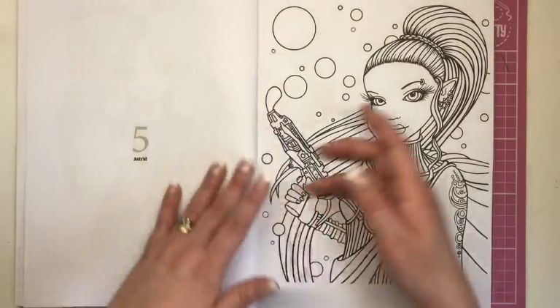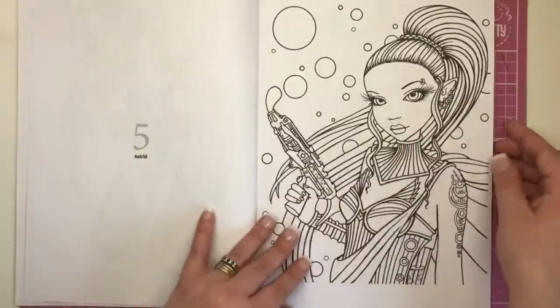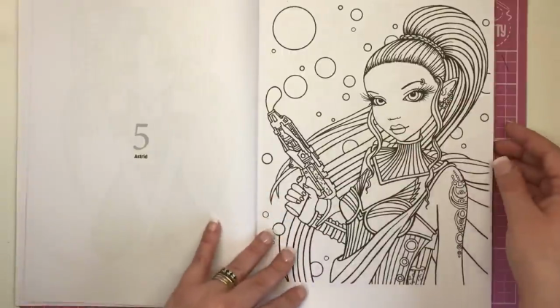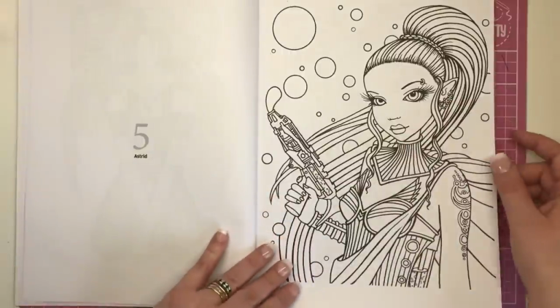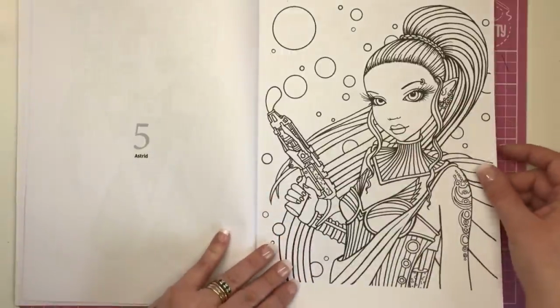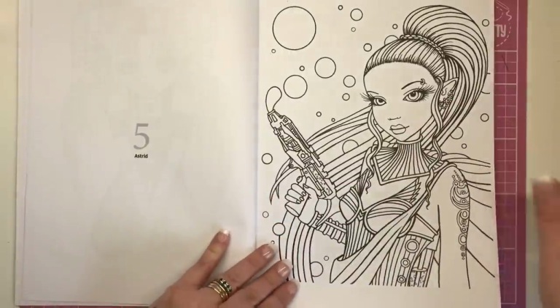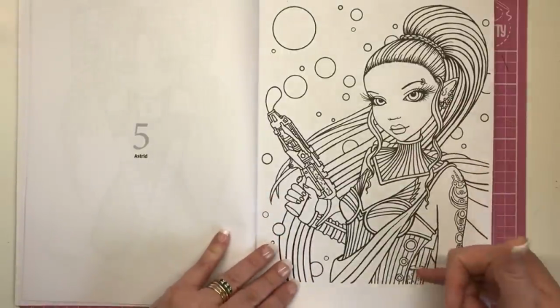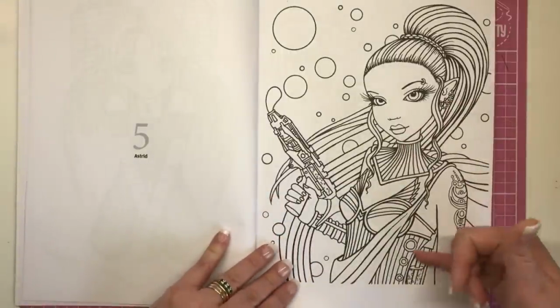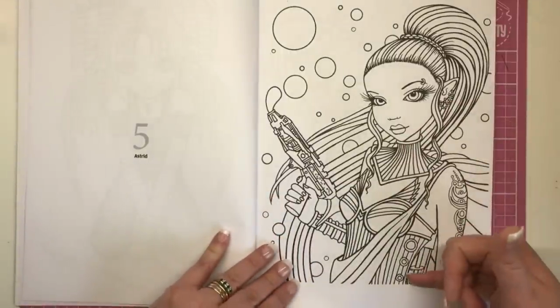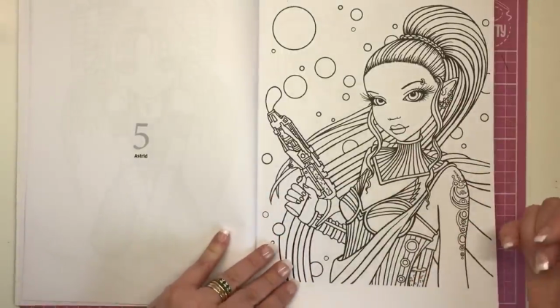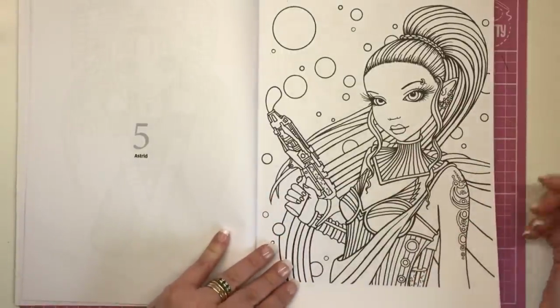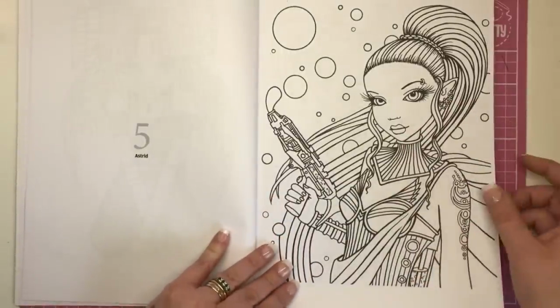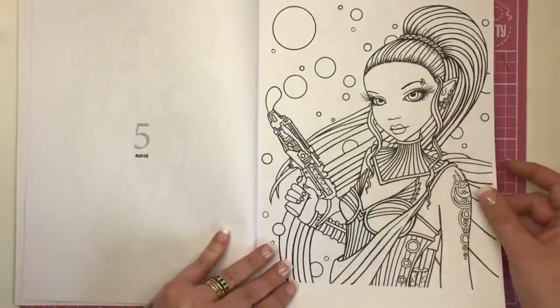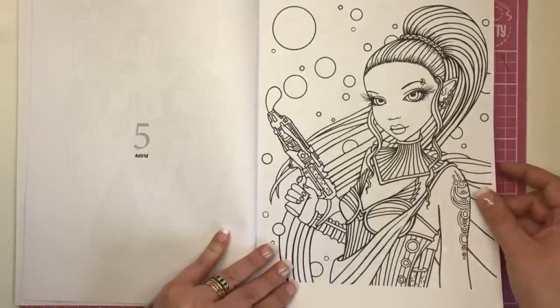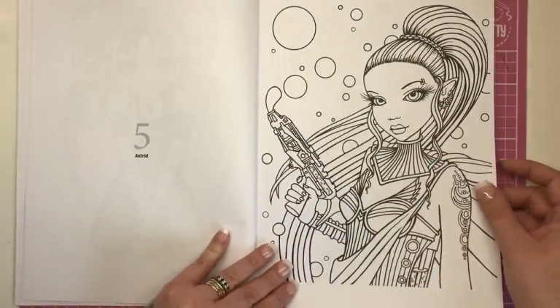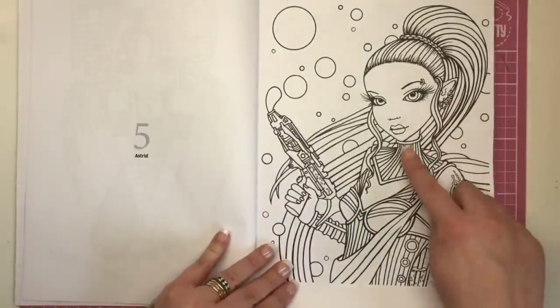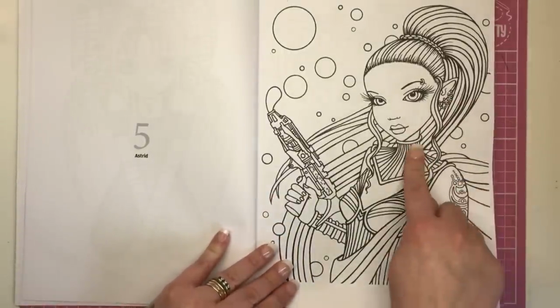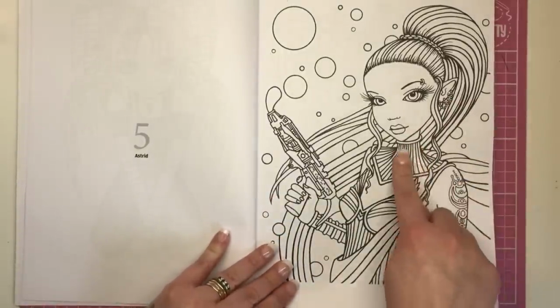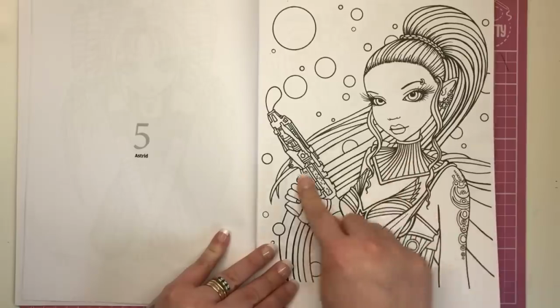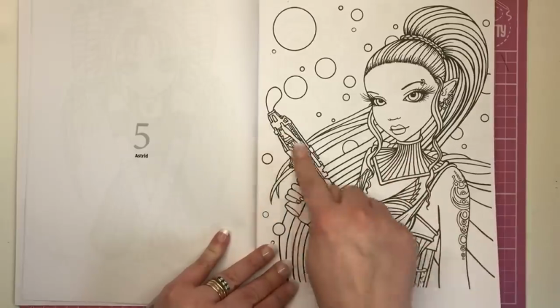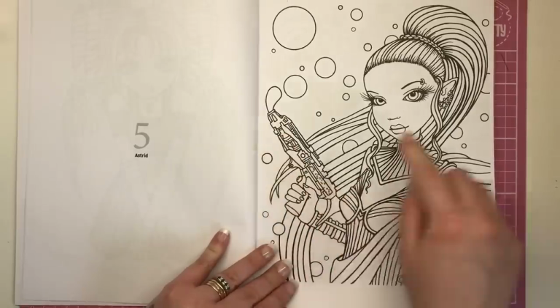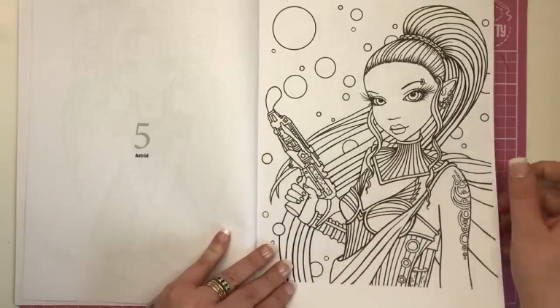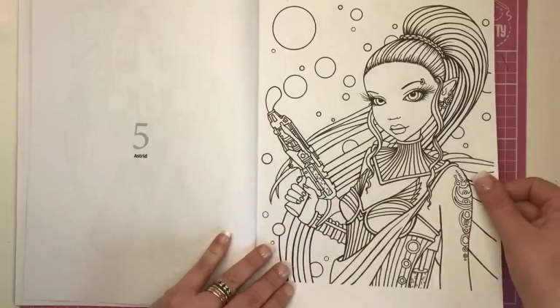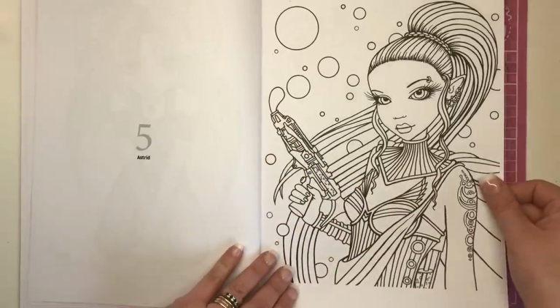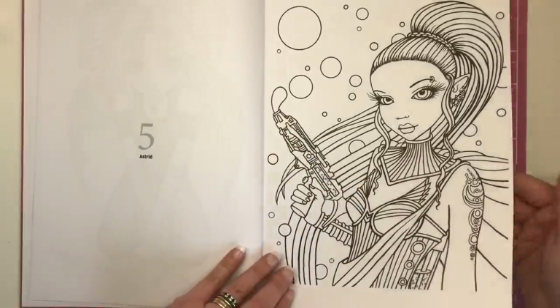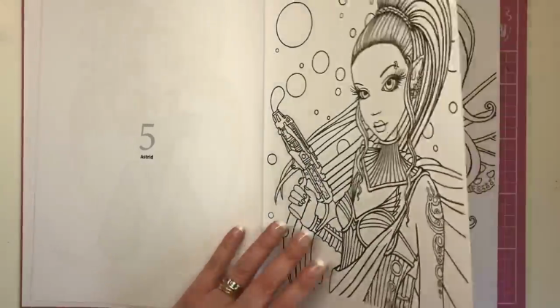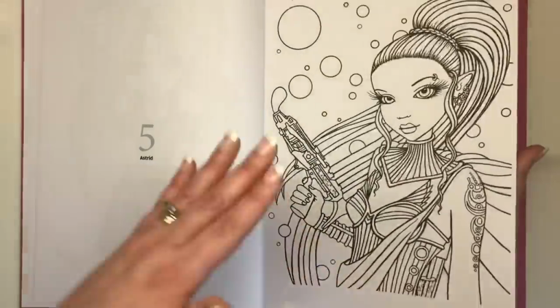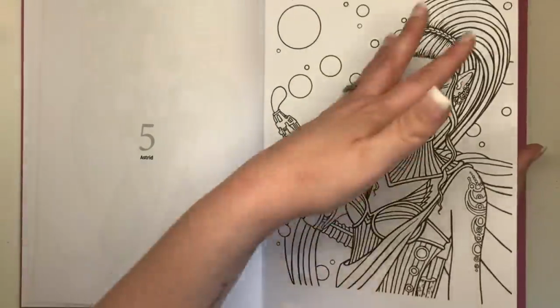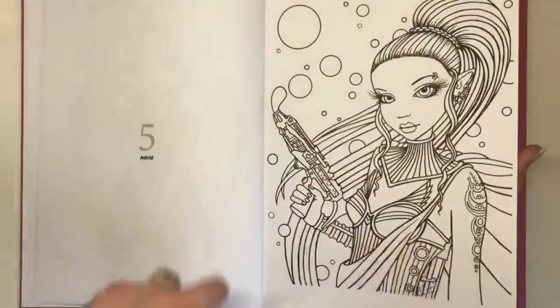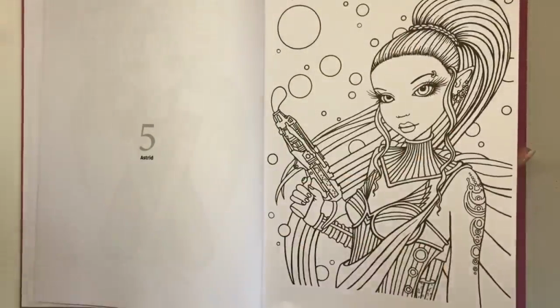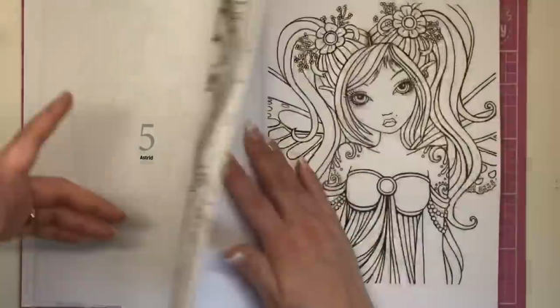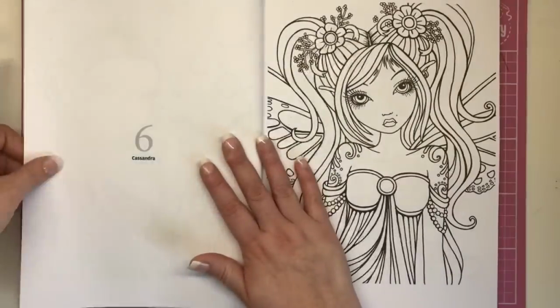Next is Astrid. We're going into space — she's got this beautiful costume, very metallic looking, with a neck cuff and her bubble gun. Very fun. I can see rainbow hair on that — it'd be awesome.